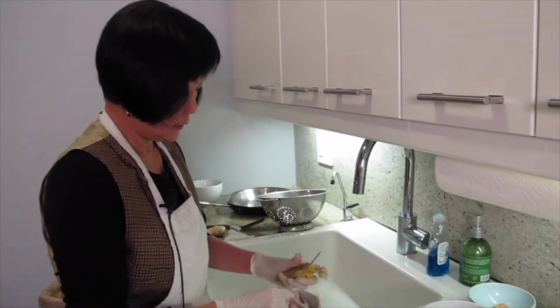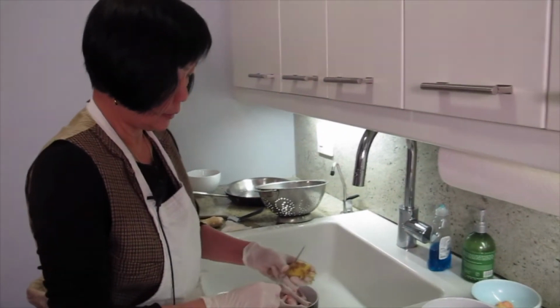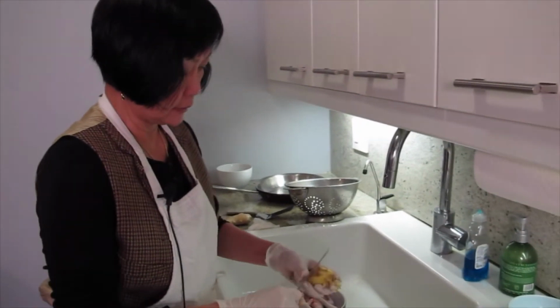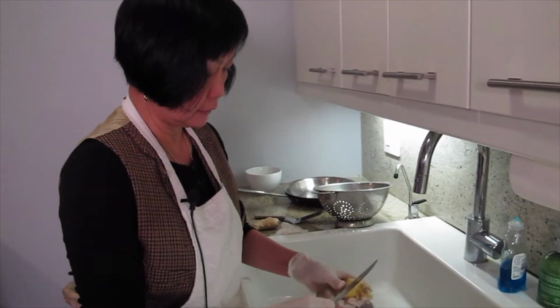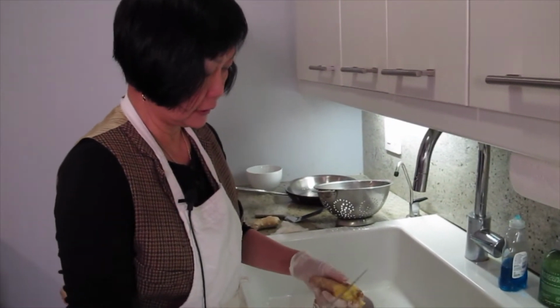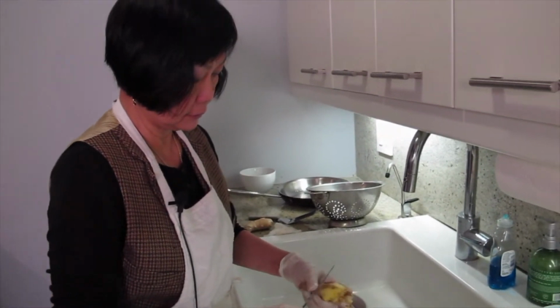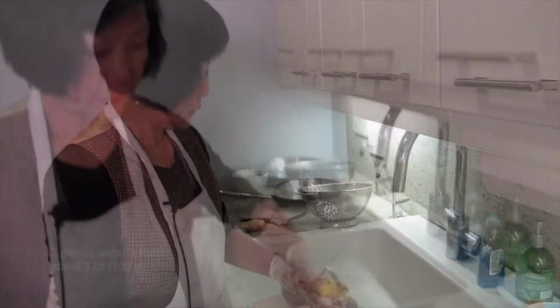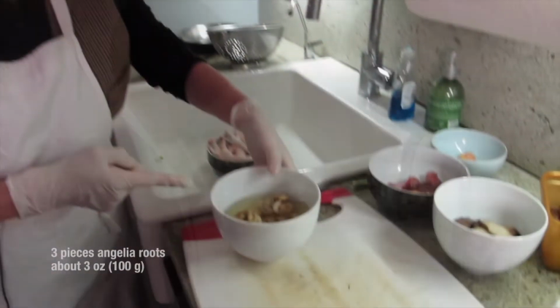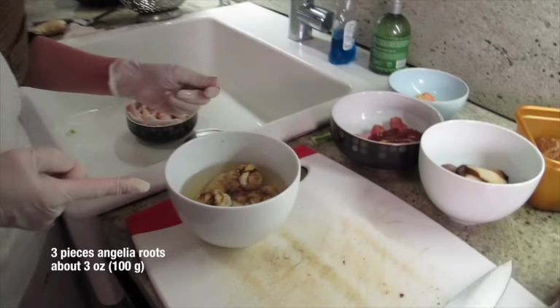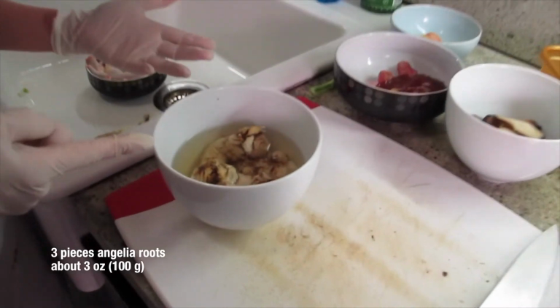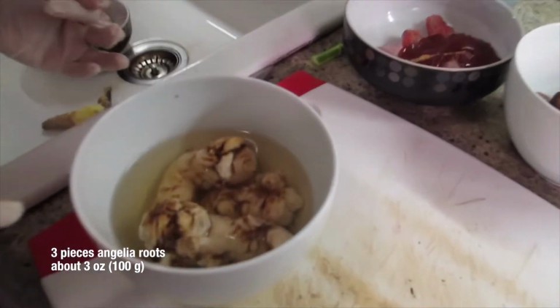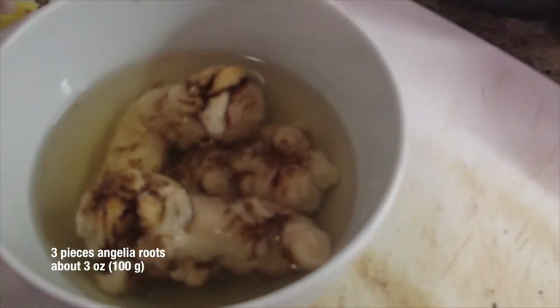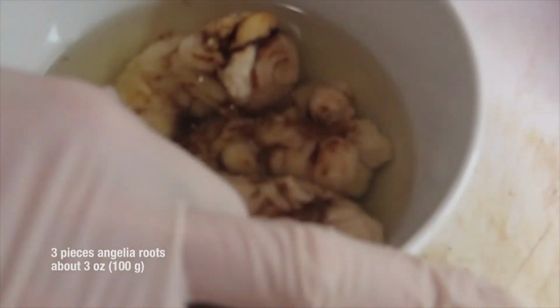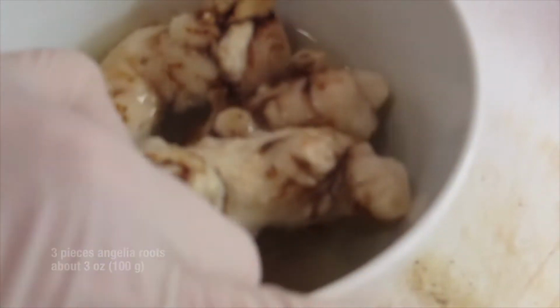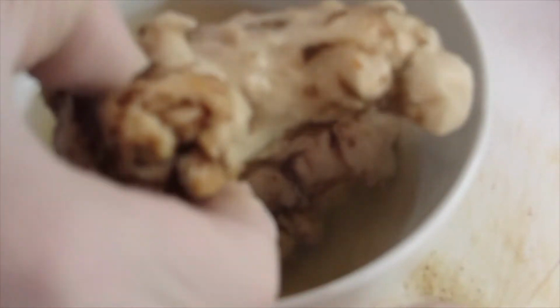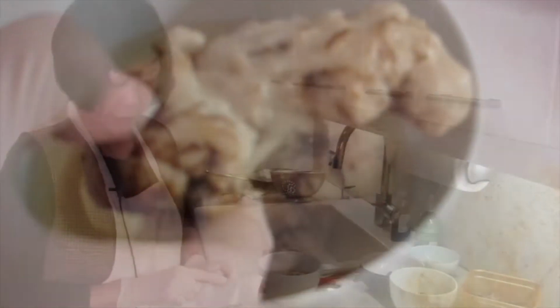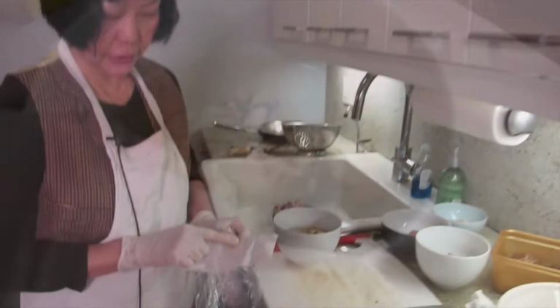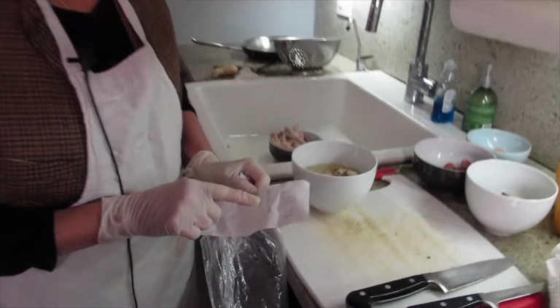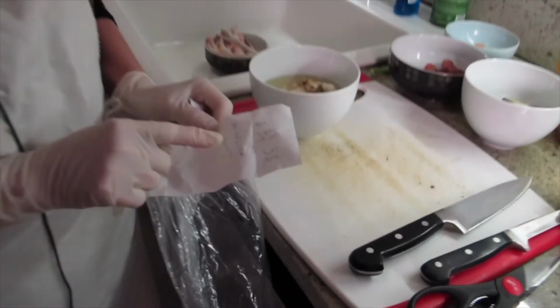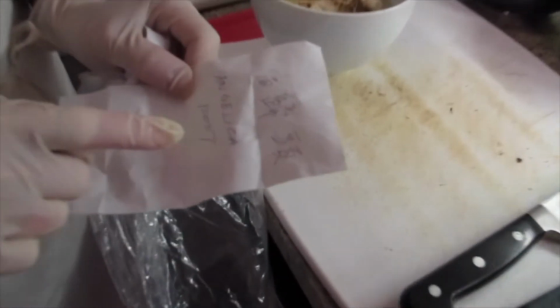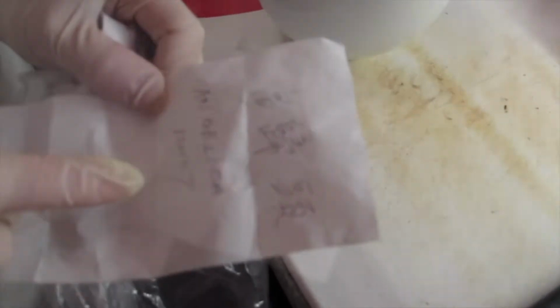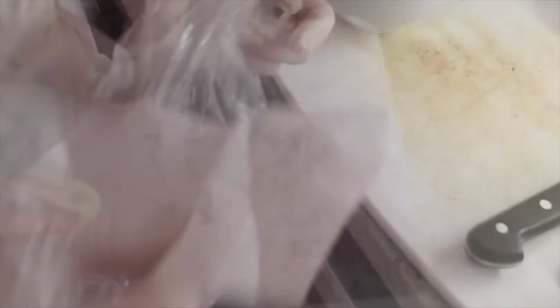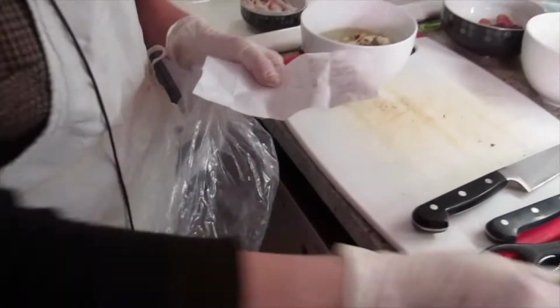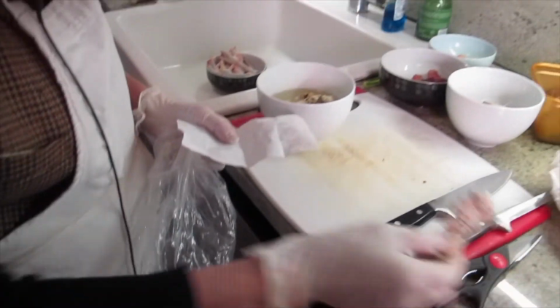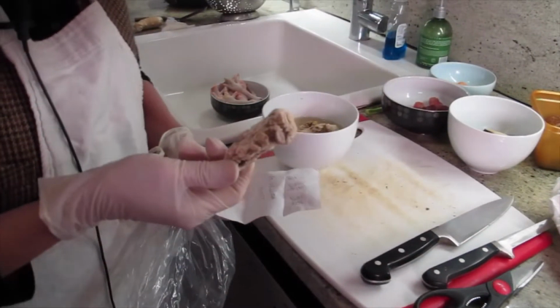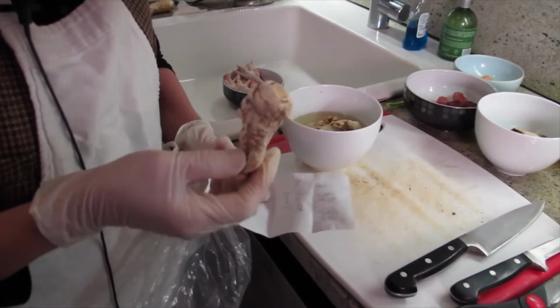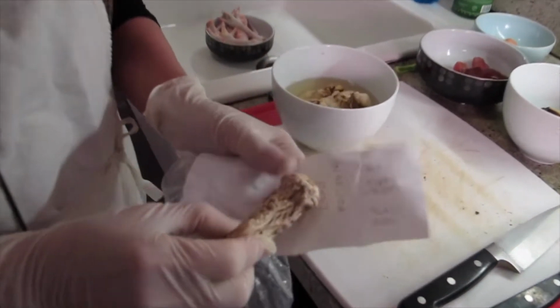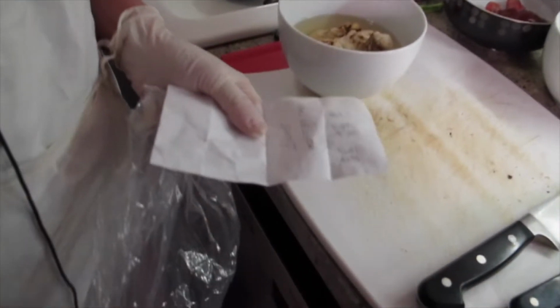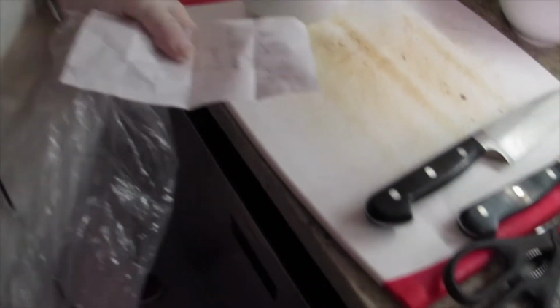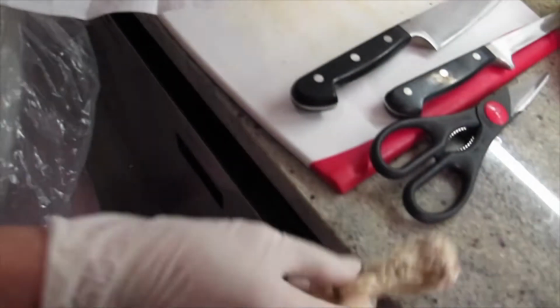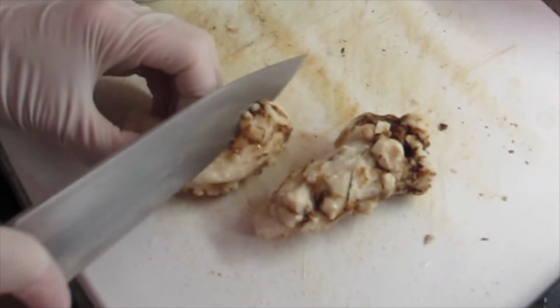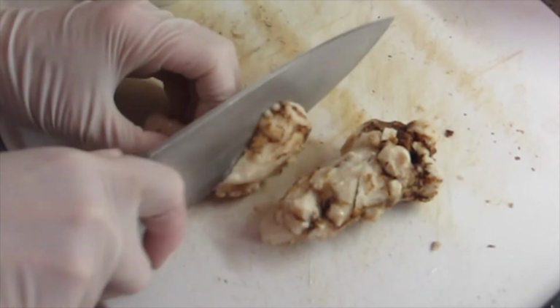It's supposed to be good for your circulation. See this thing? I soaked it from last night. This is the angelica roots. But they look like this before you soak it — it's really tough. Cutting it like this.